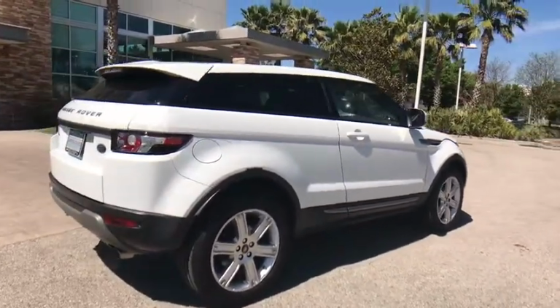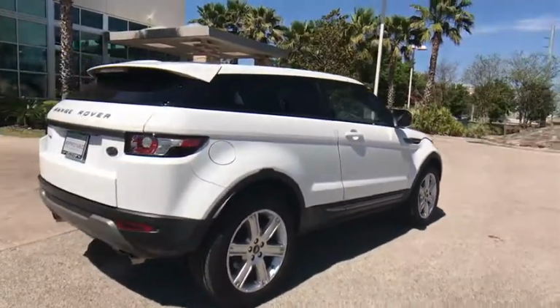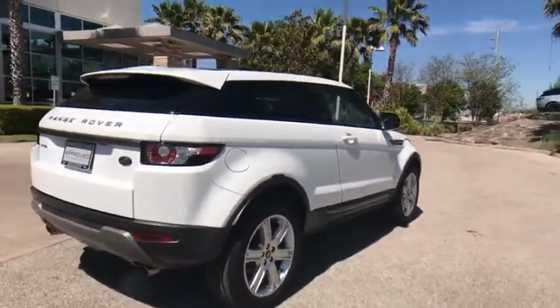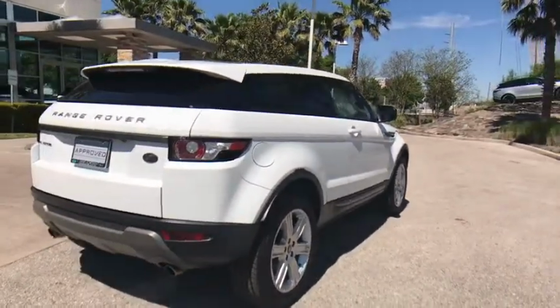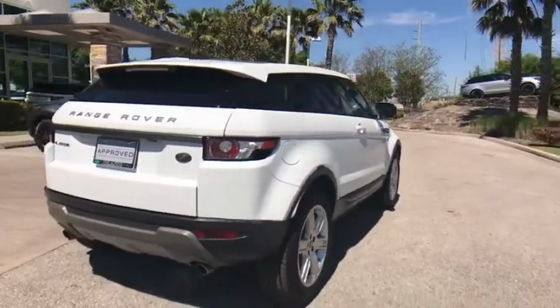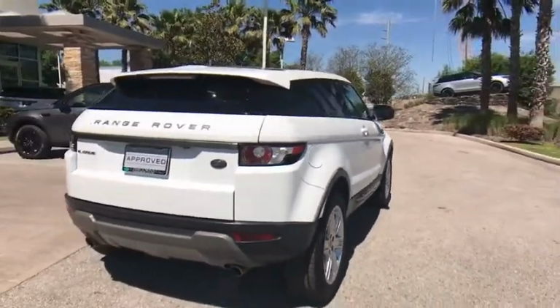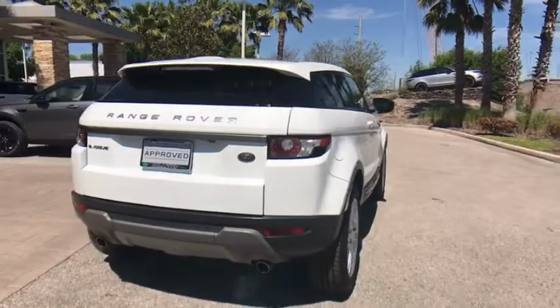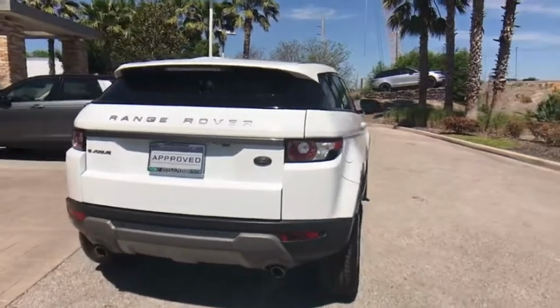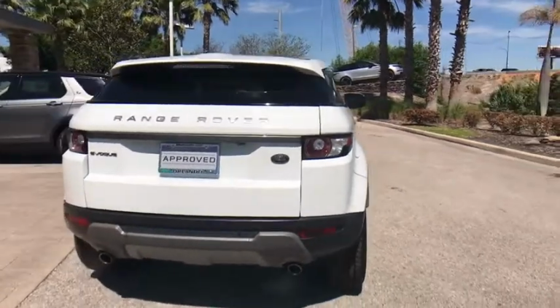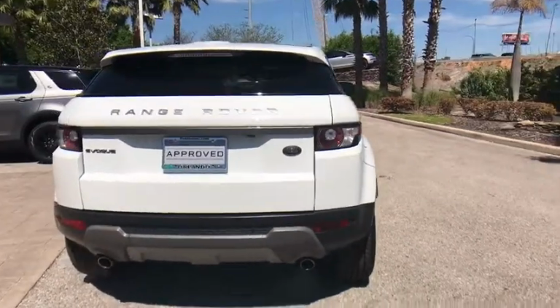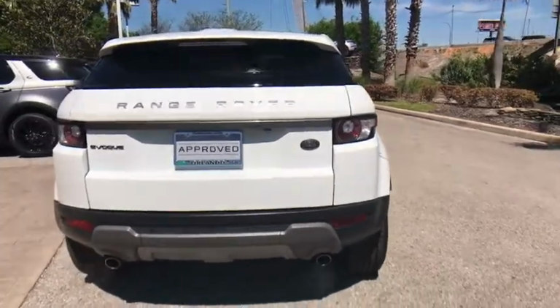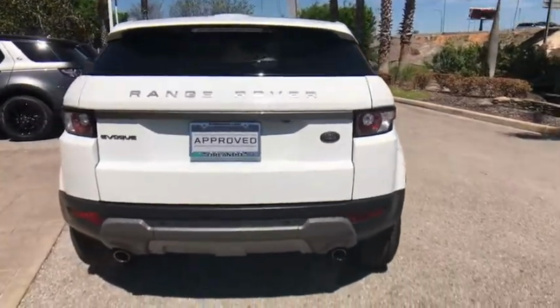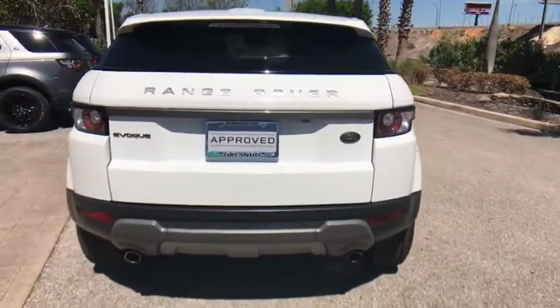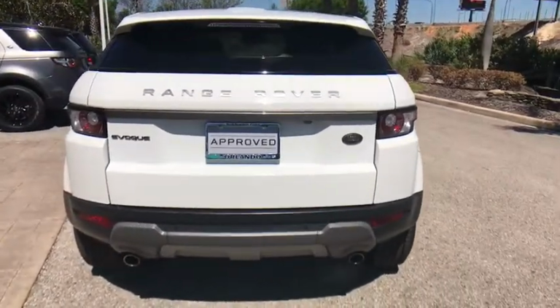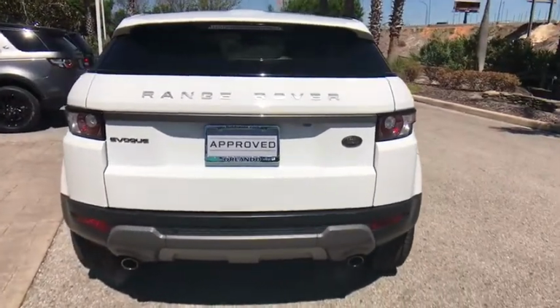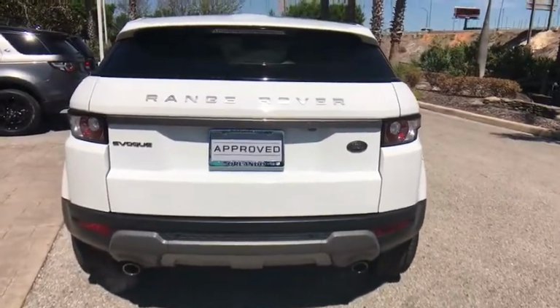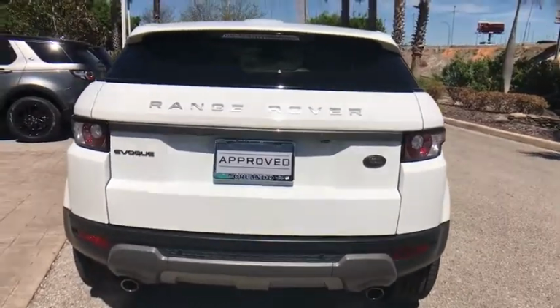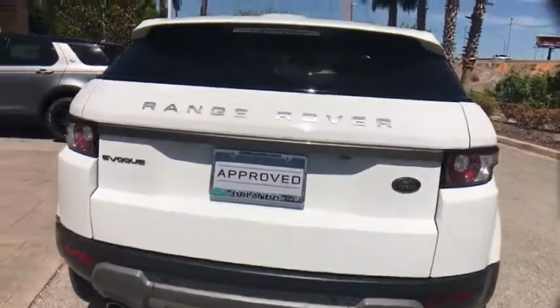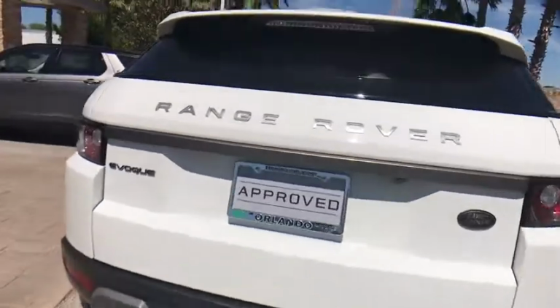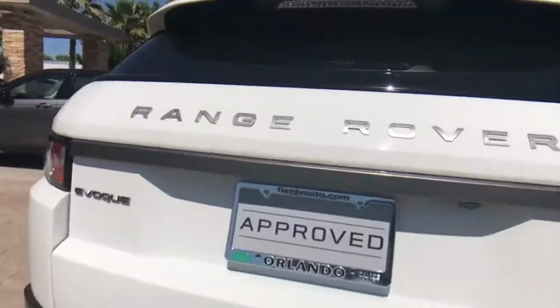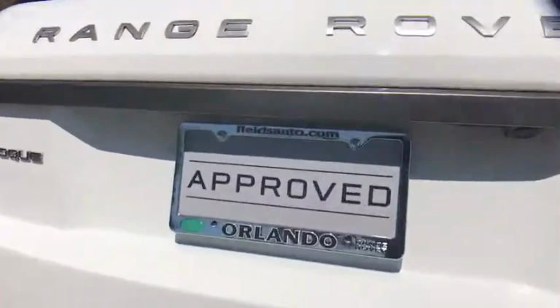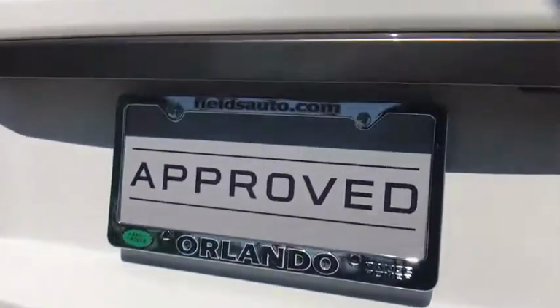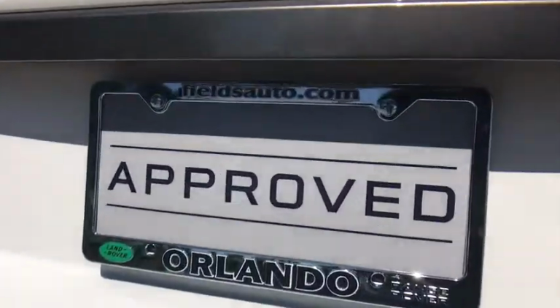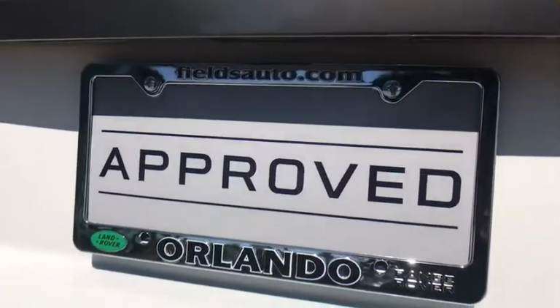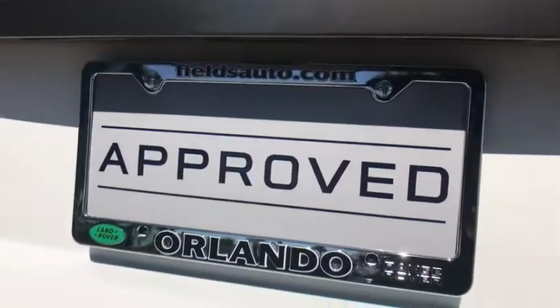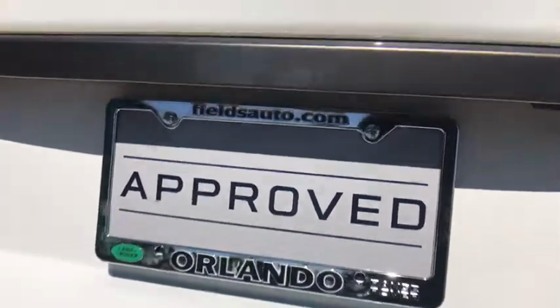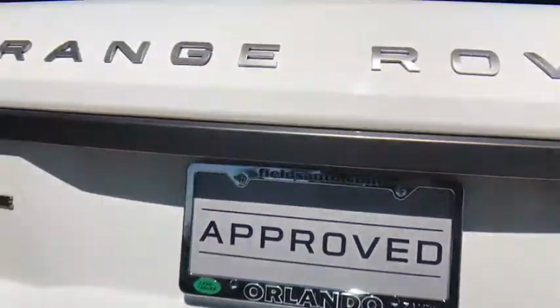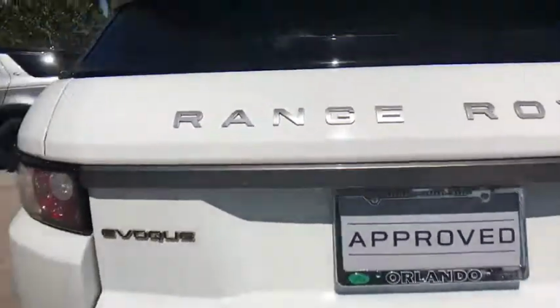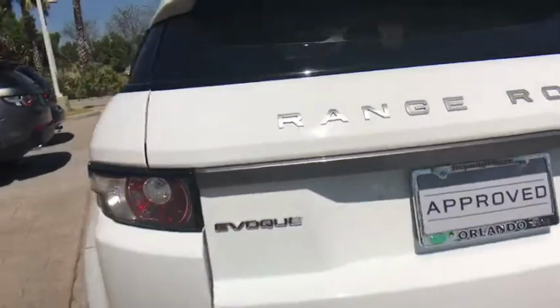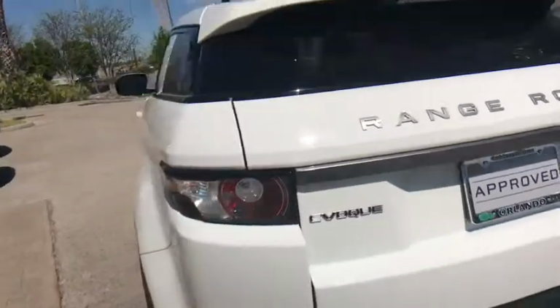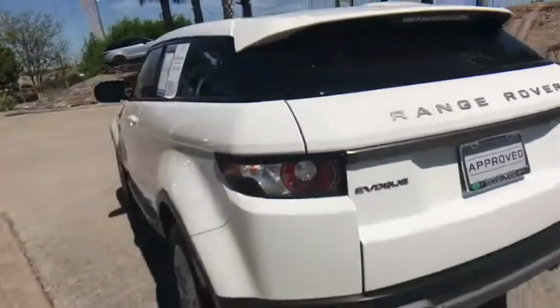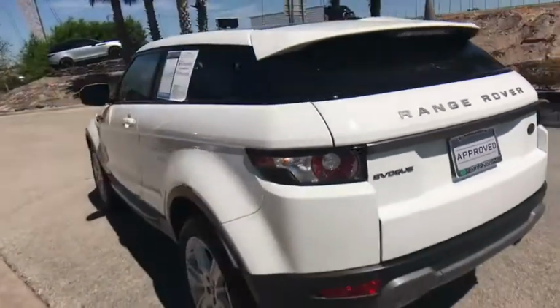Here are some of this vehicle's great options: stability control, power liftgate, anti-lock braking system, steering wheel audio controls, traction control, power passenger seat, backup camera, keyless entry, Bluetooth.